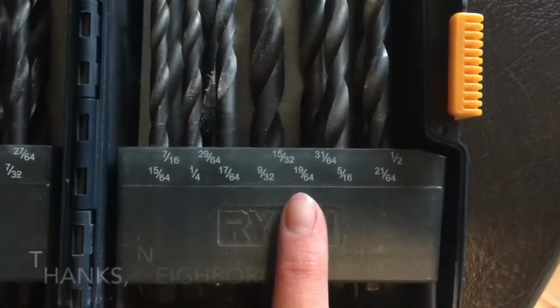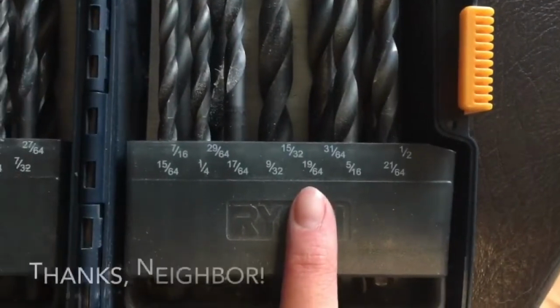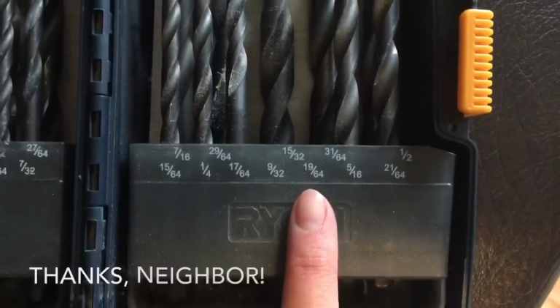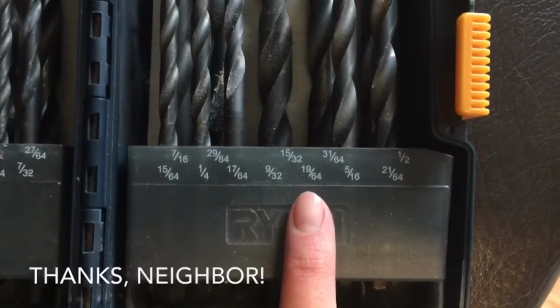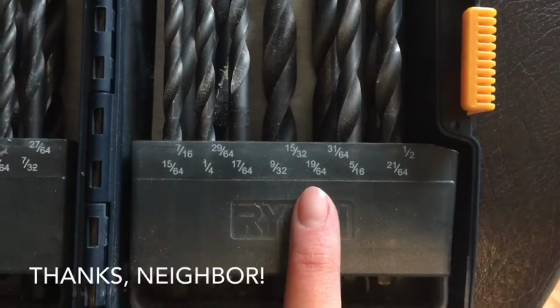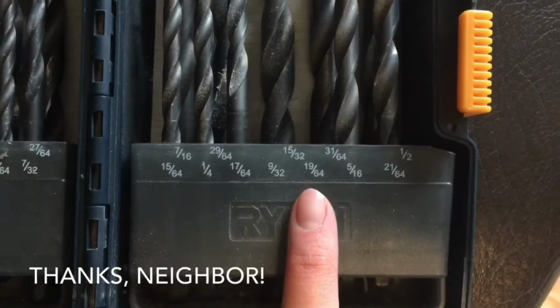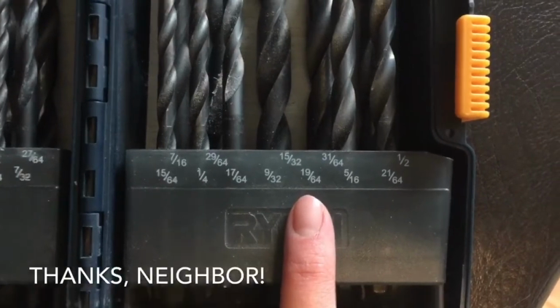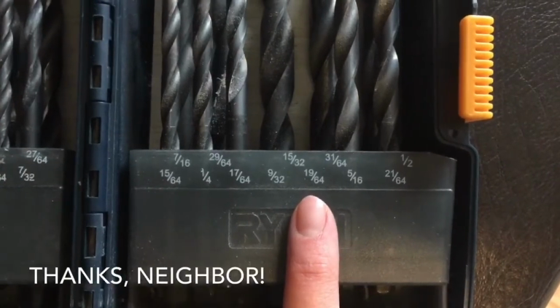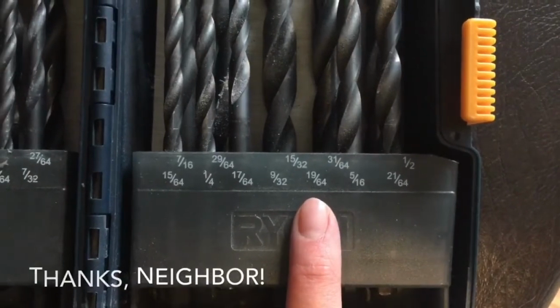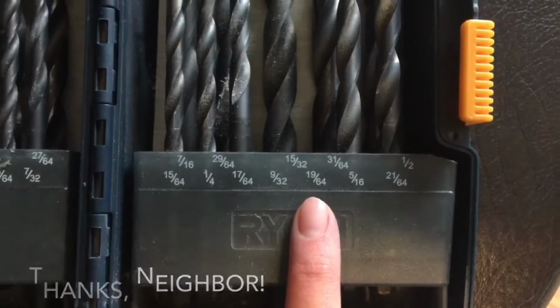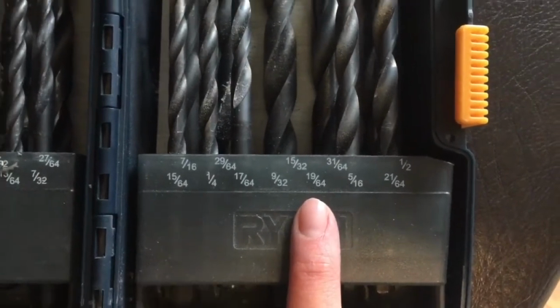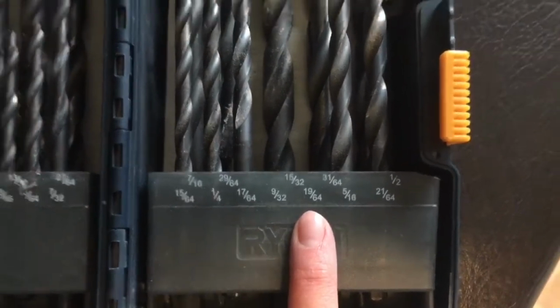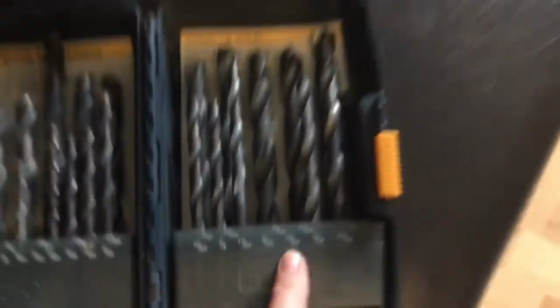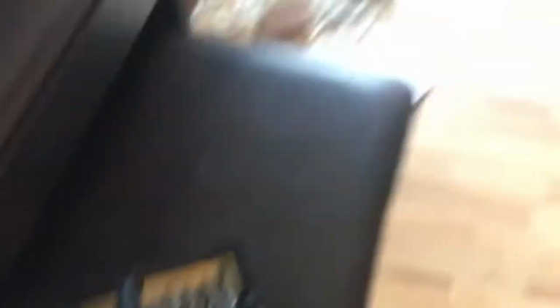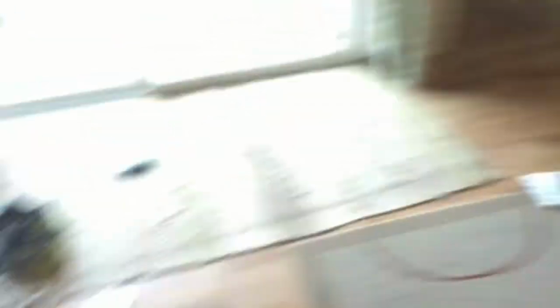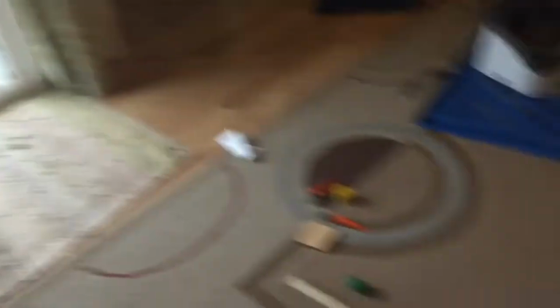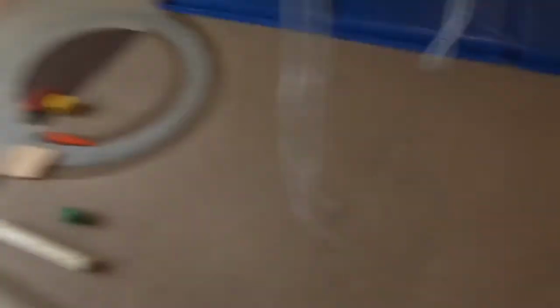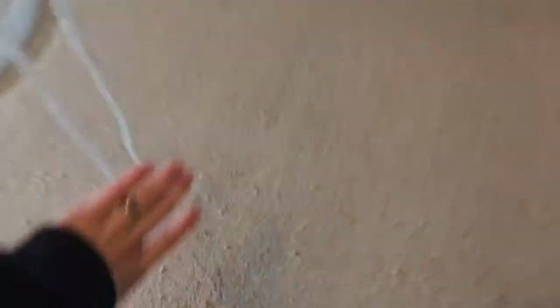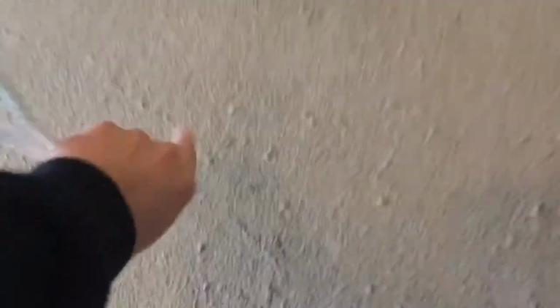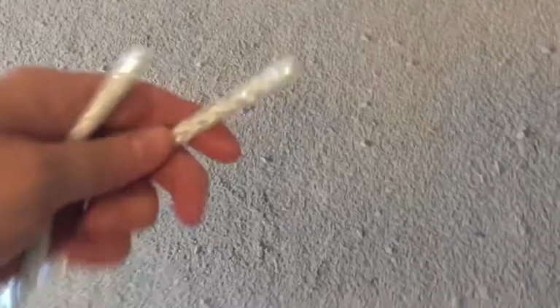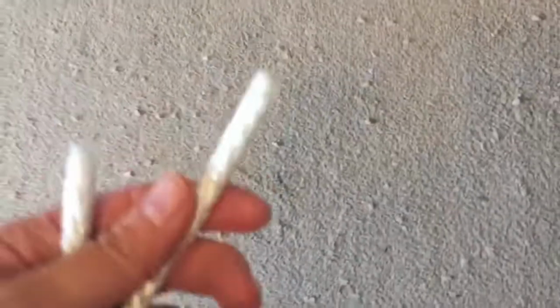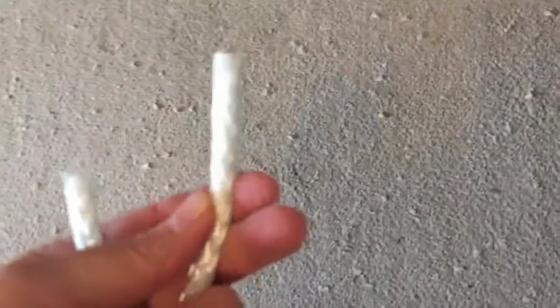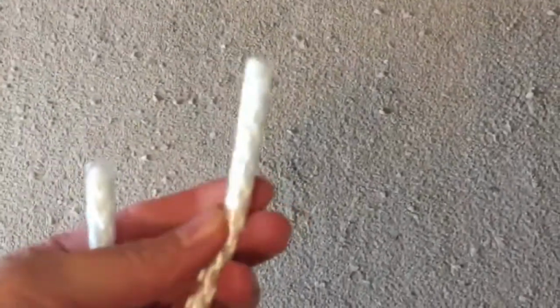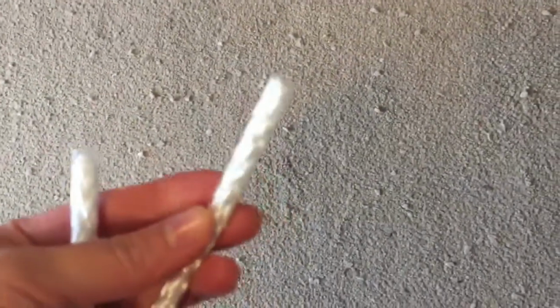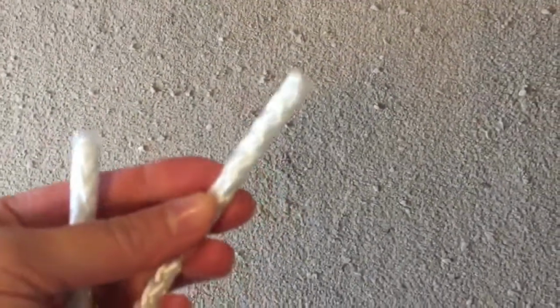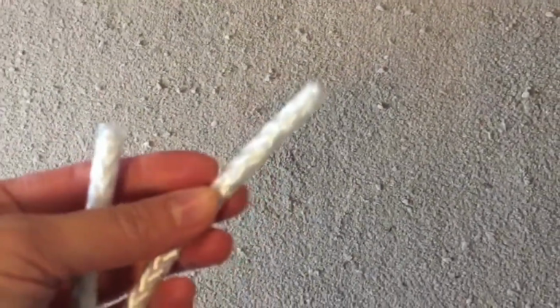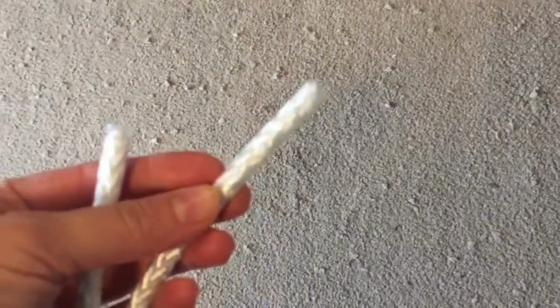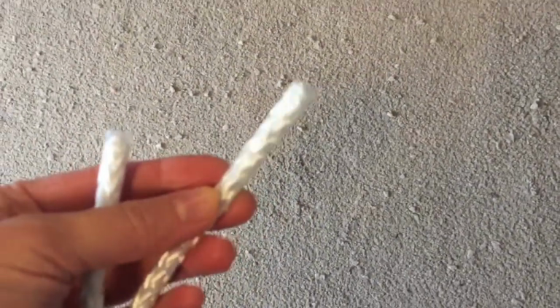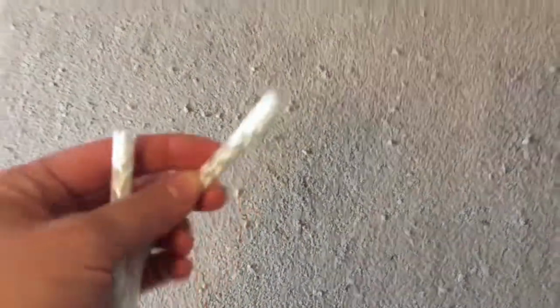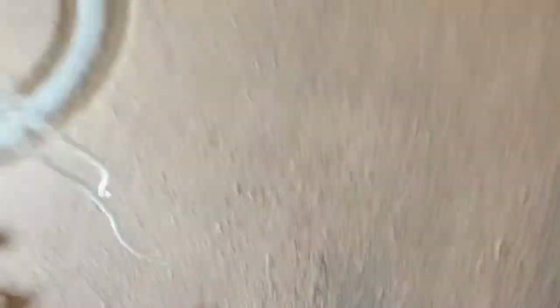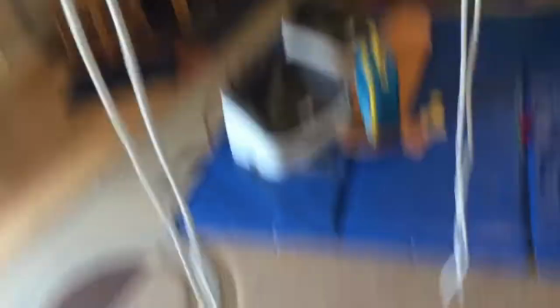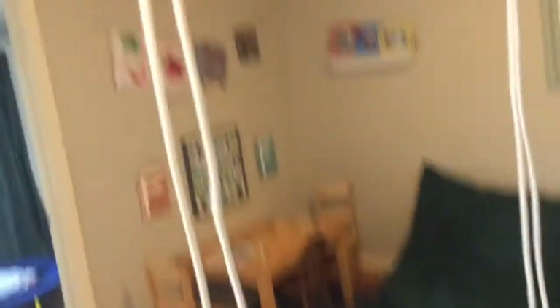Just for reference, I needed the 19/64ths drill bit for the quarter-inch rope. I took some tape and taped the ends of the rope so that it would be smoother to go through the holes.